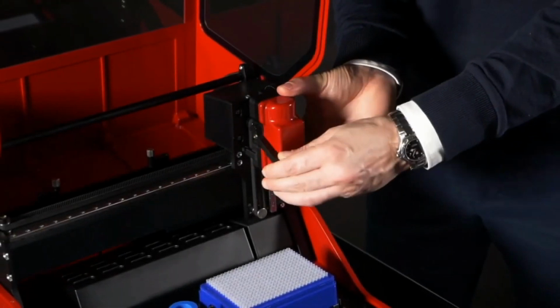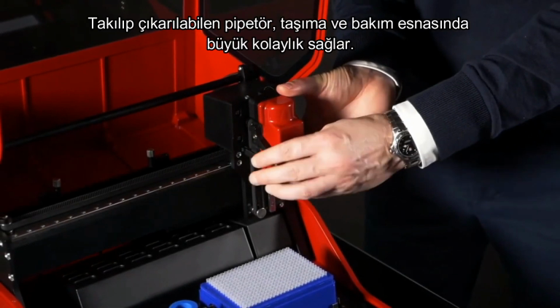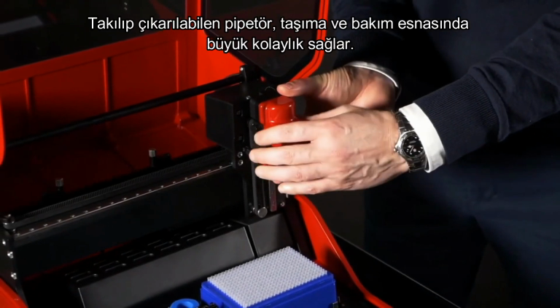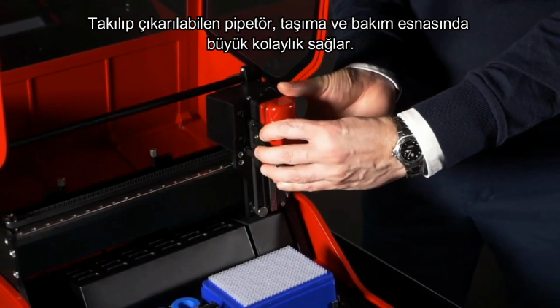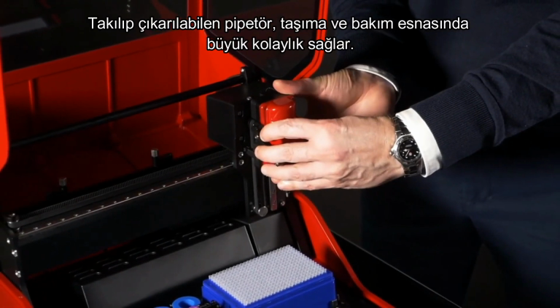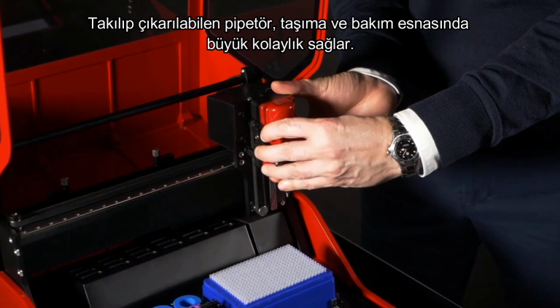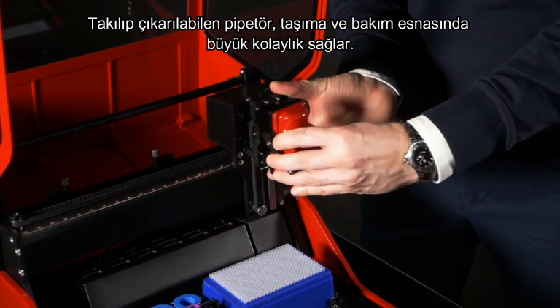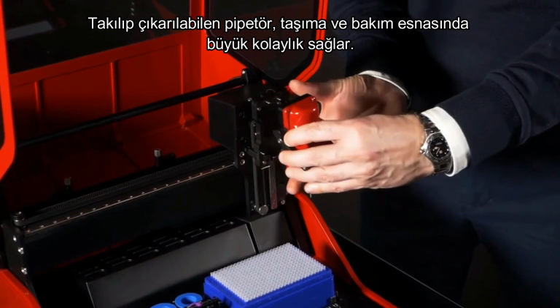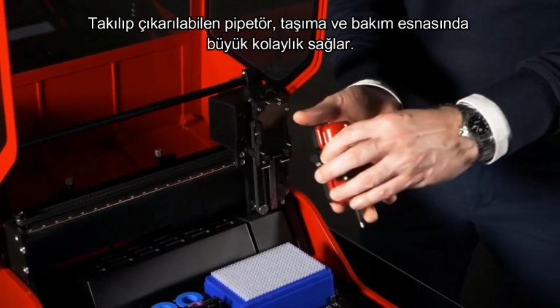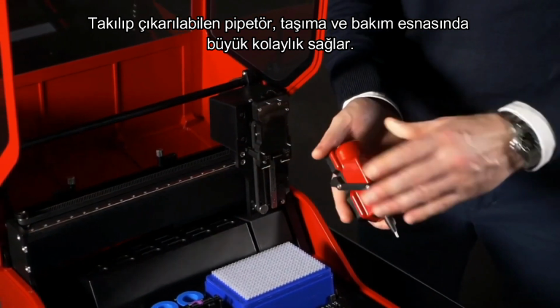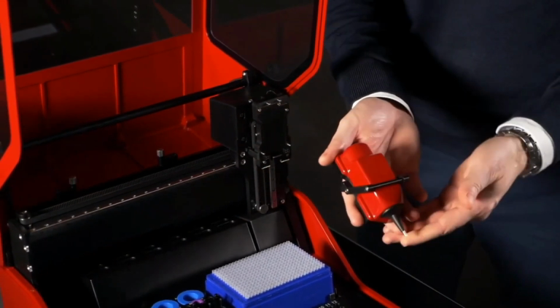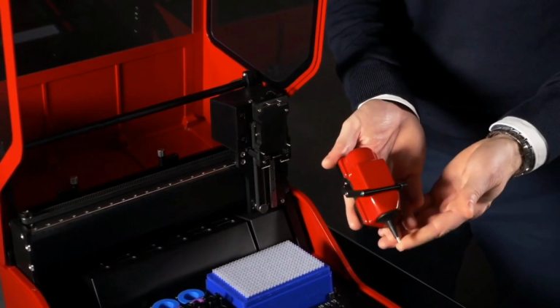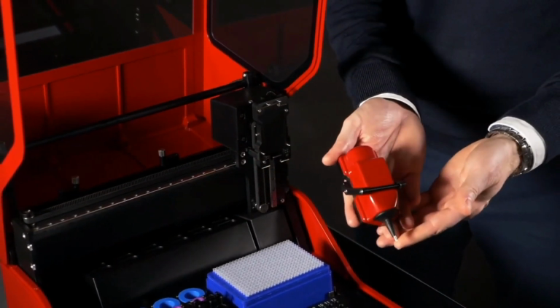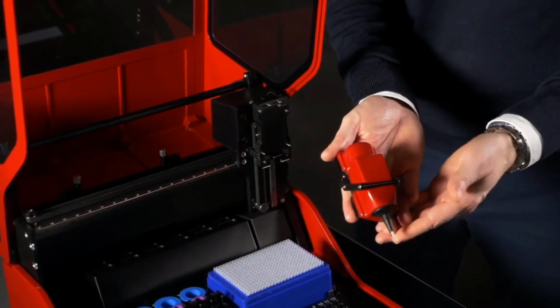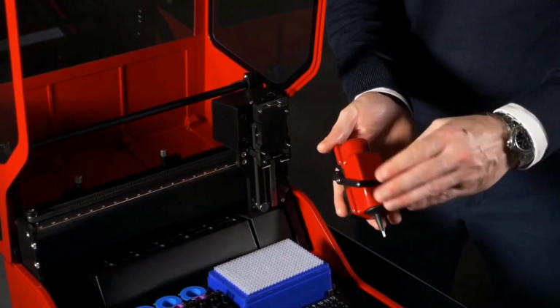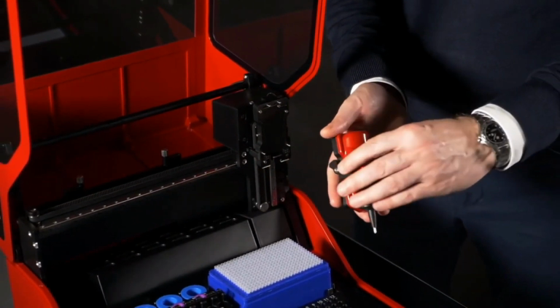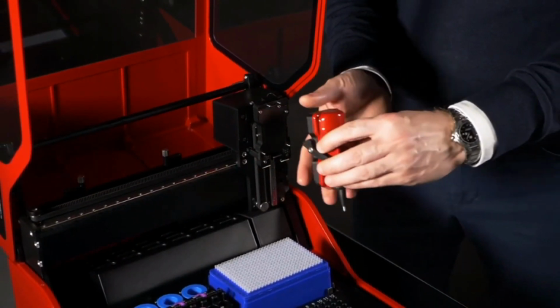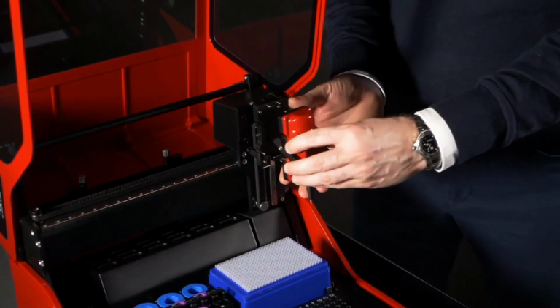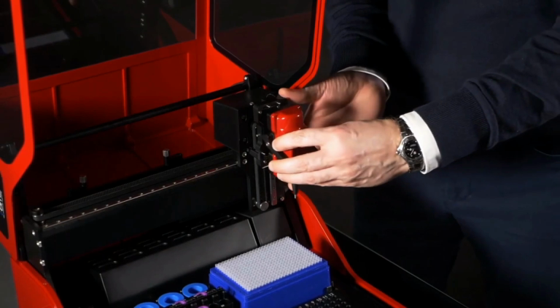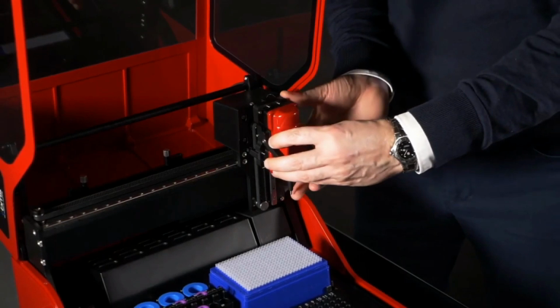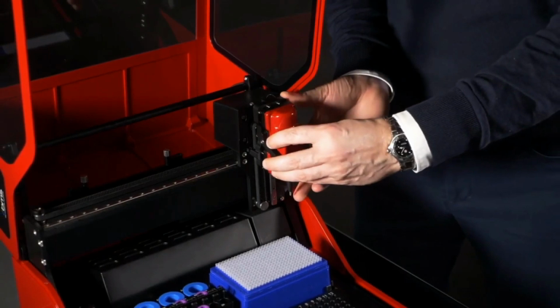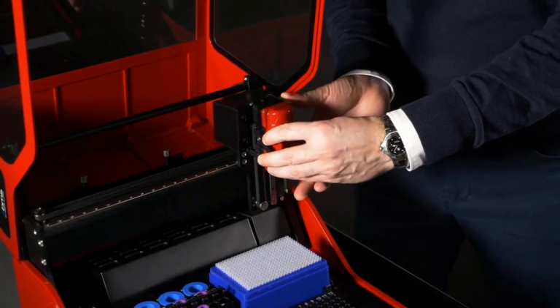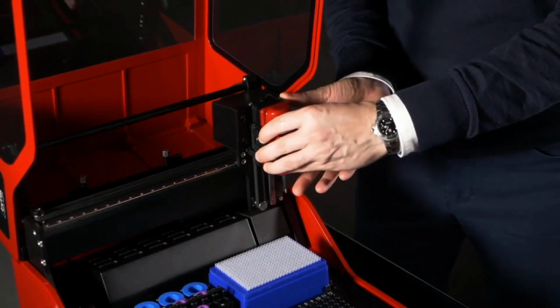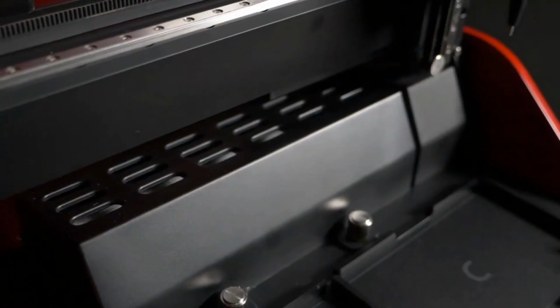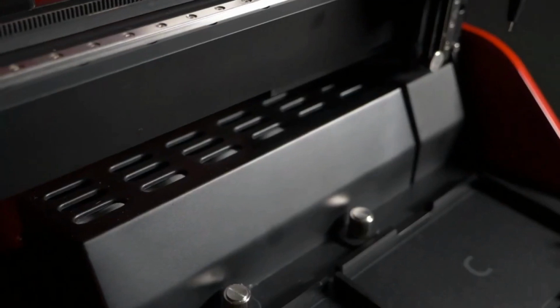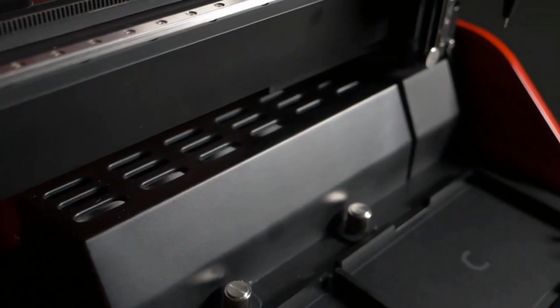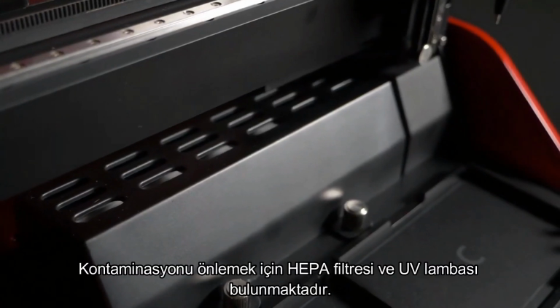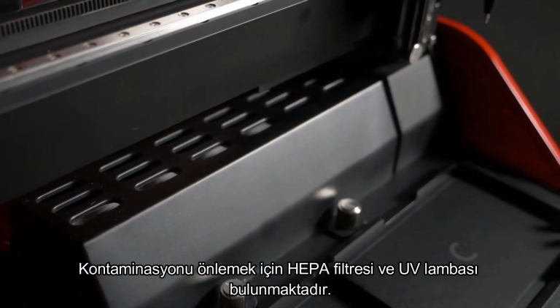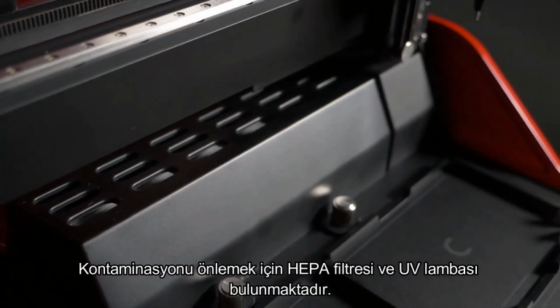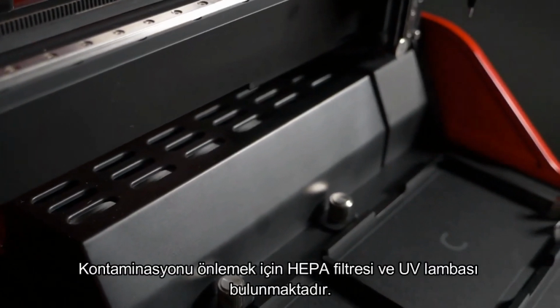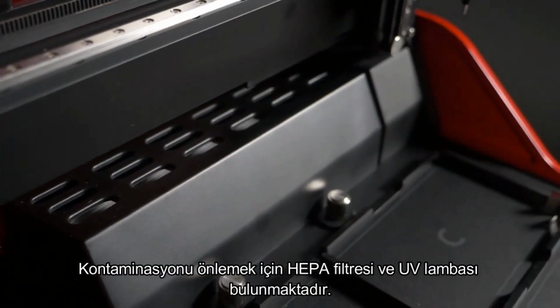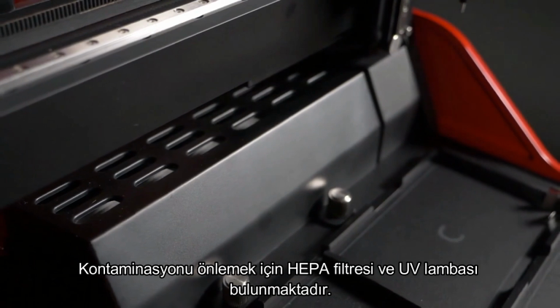An interchangeable pipette head means servicing is a cinch. UV LED and HEPA come standard.